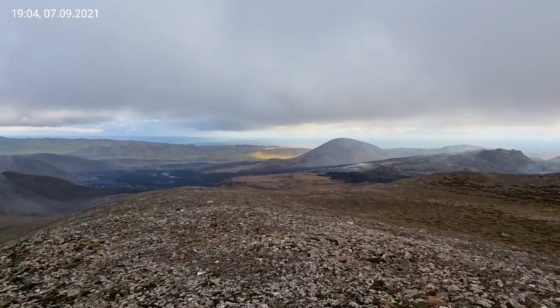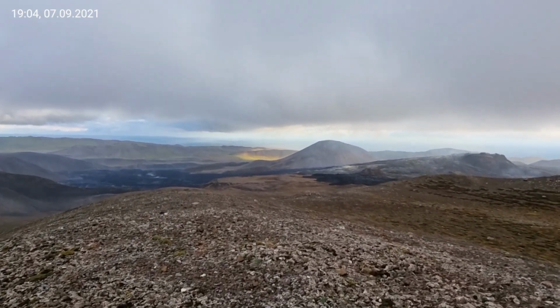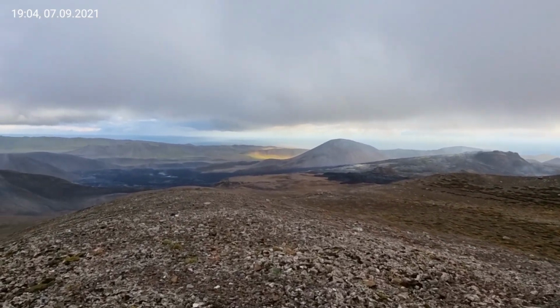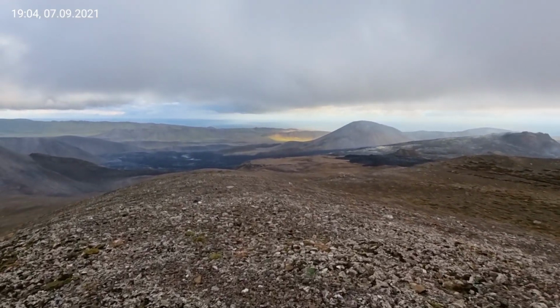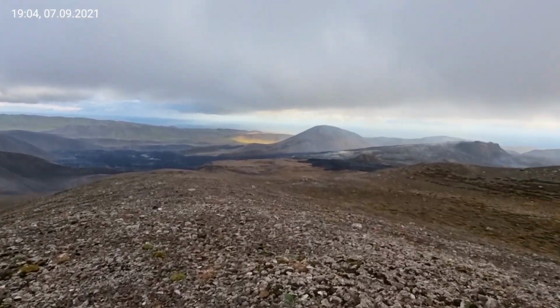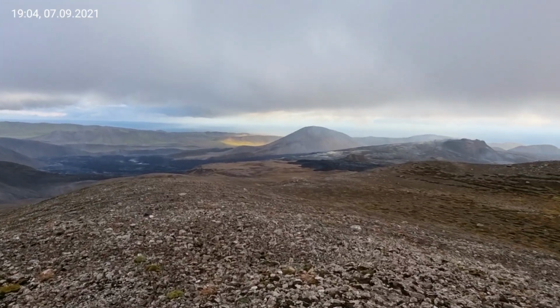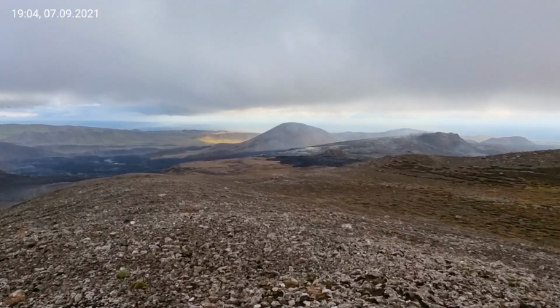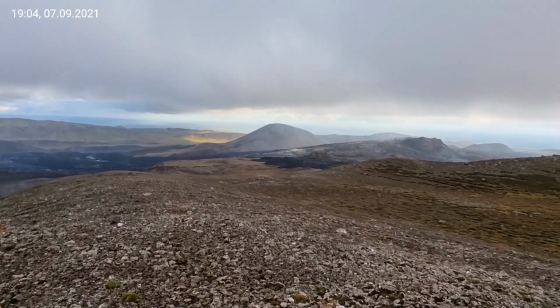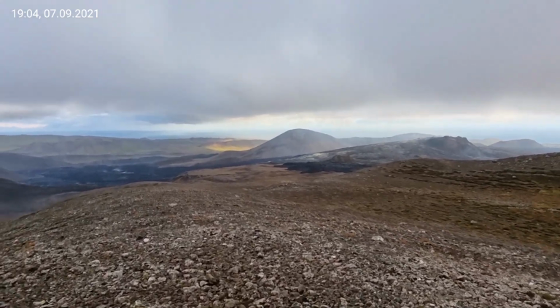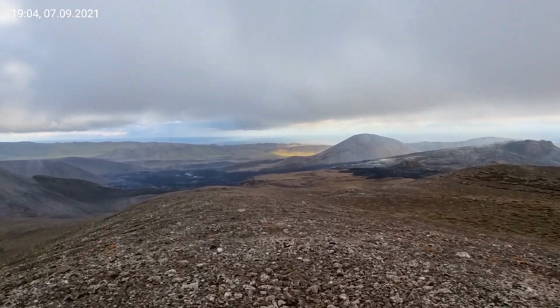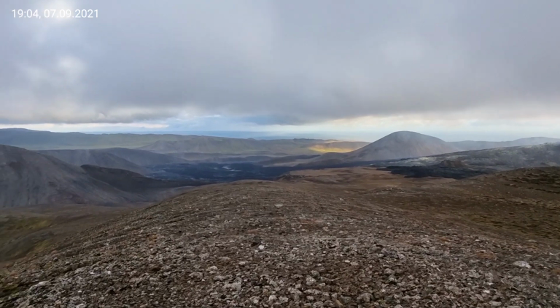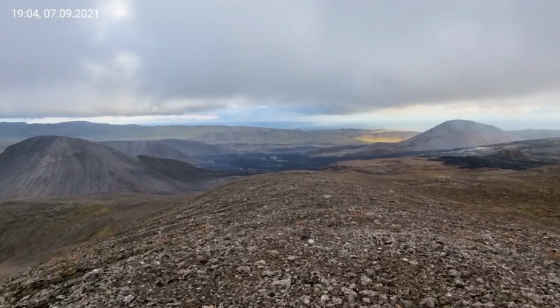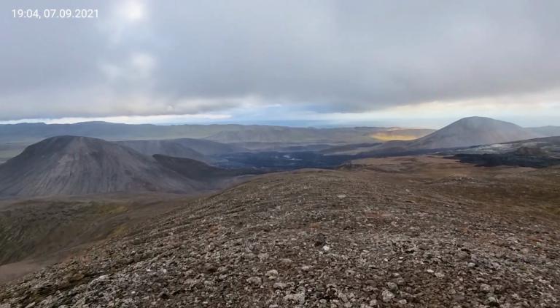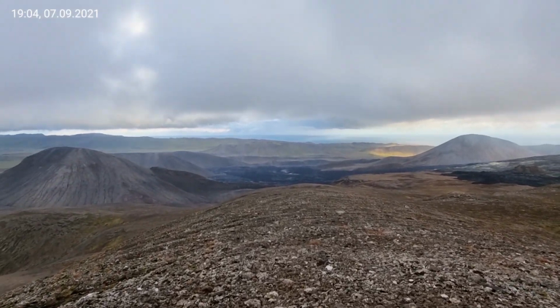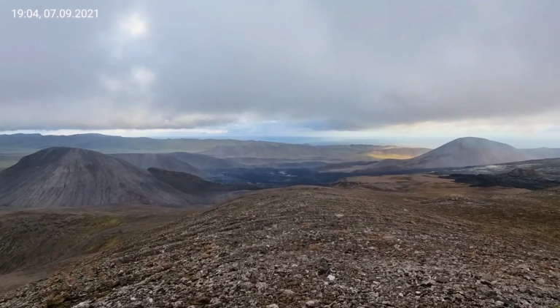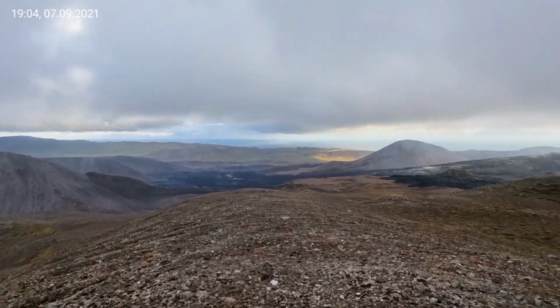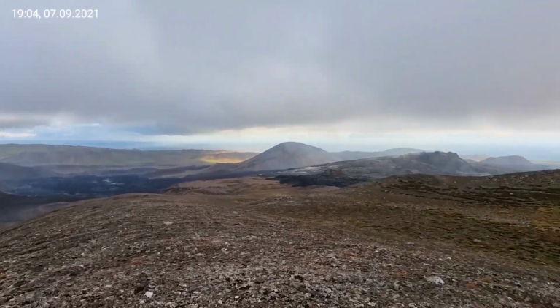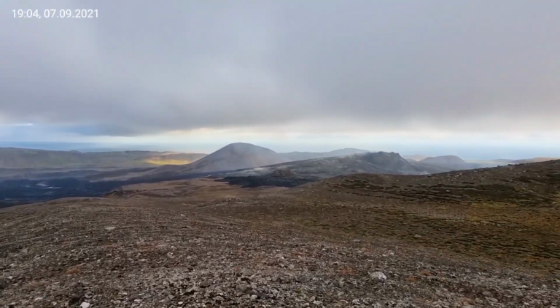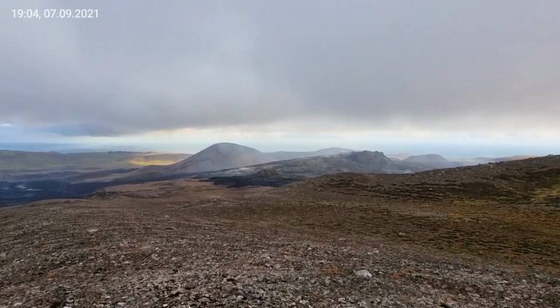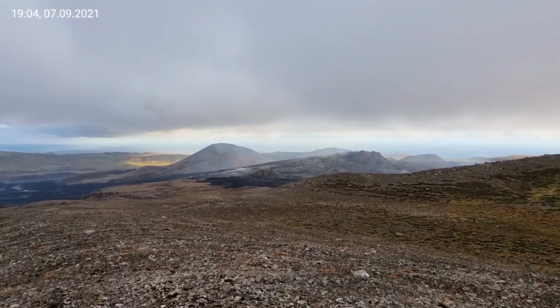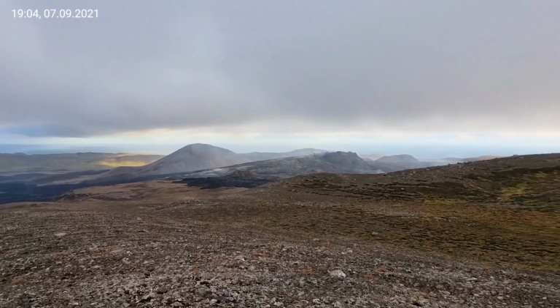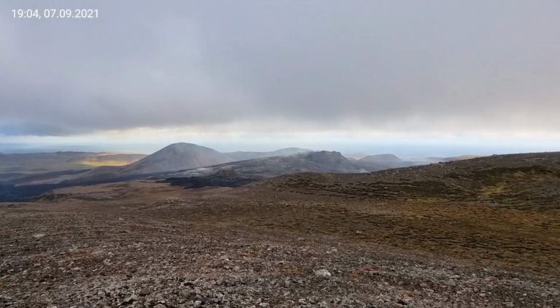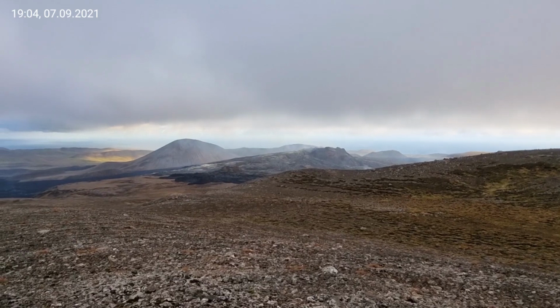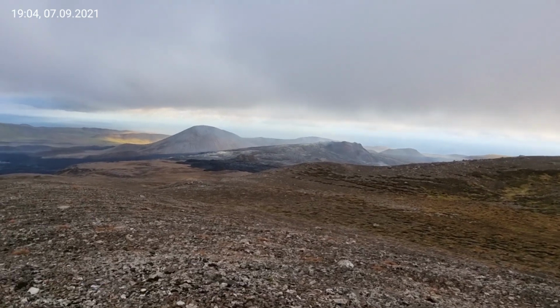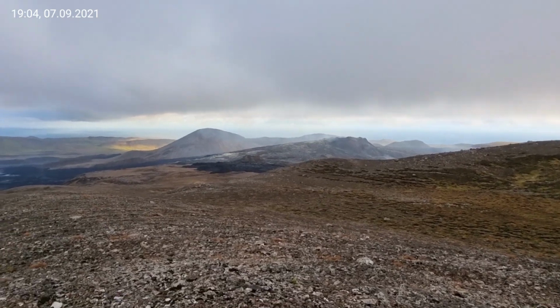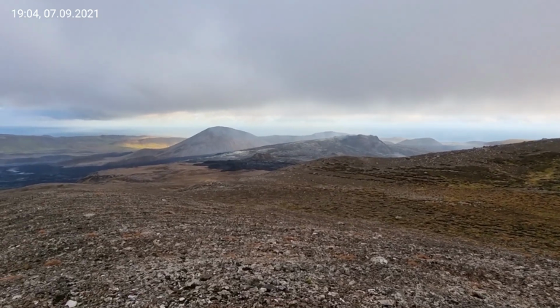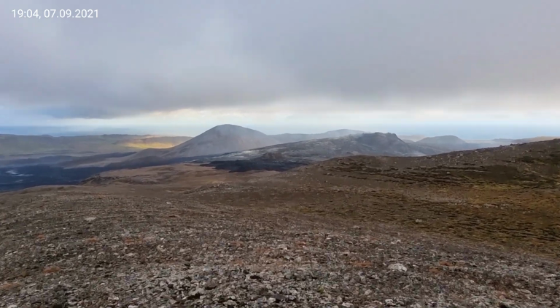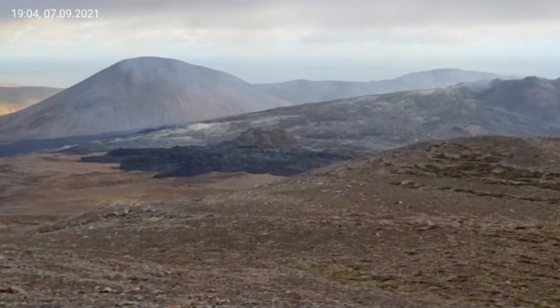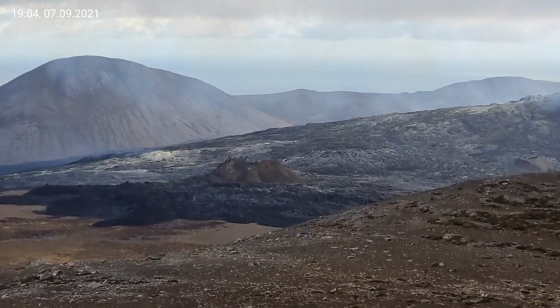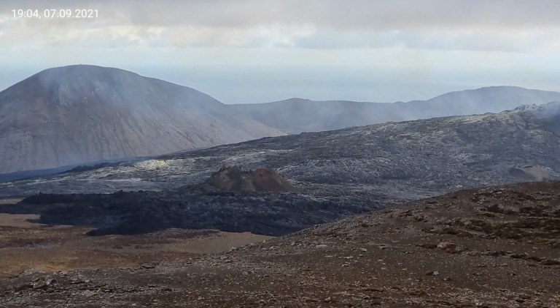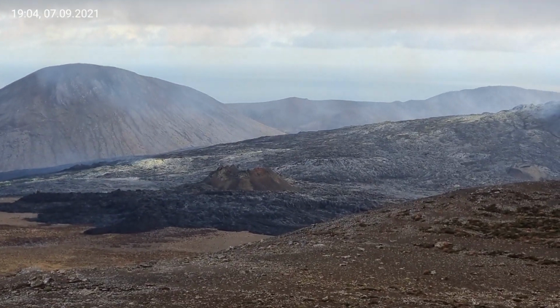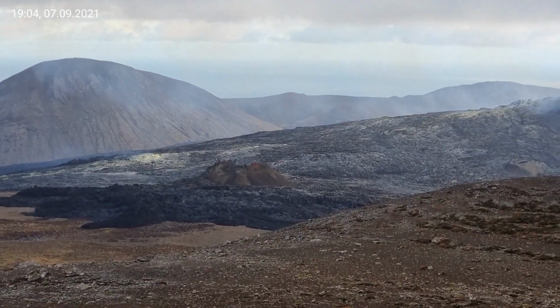We go down now. This is how far the lava reached Meradalir — you see Meradalir — and here it was spilling to the north from the volcano. This was the current eruption.